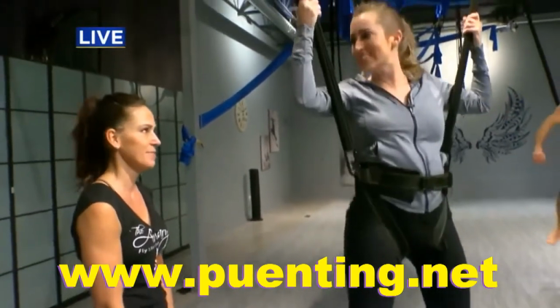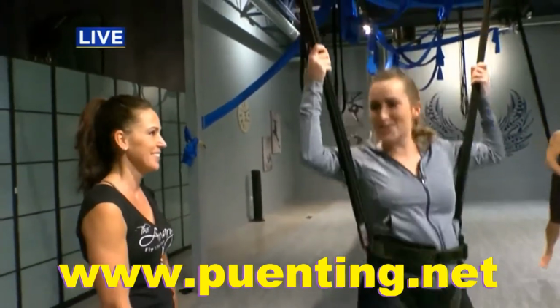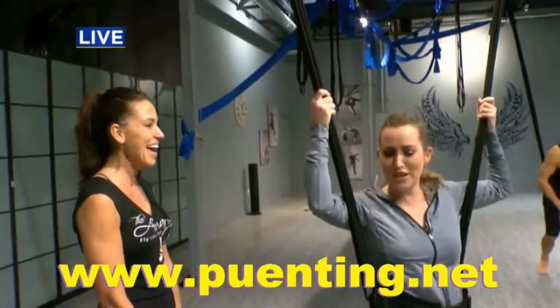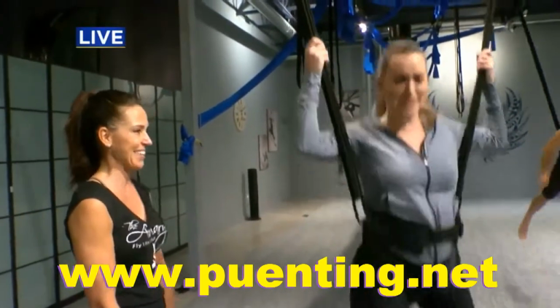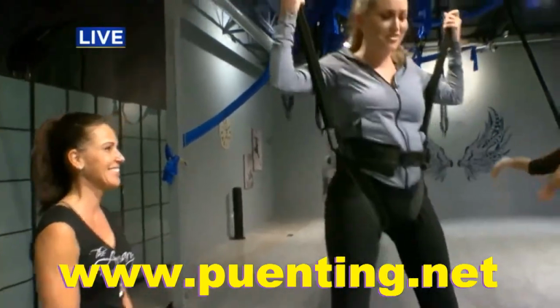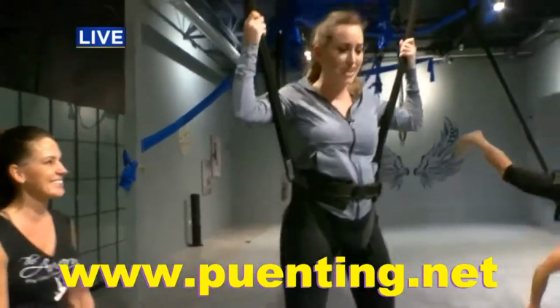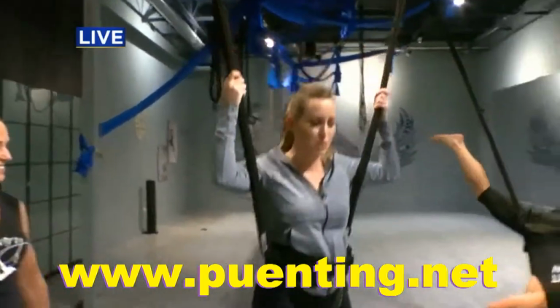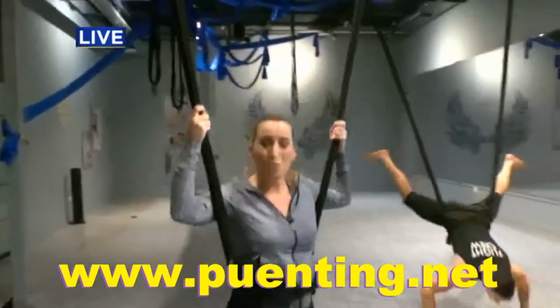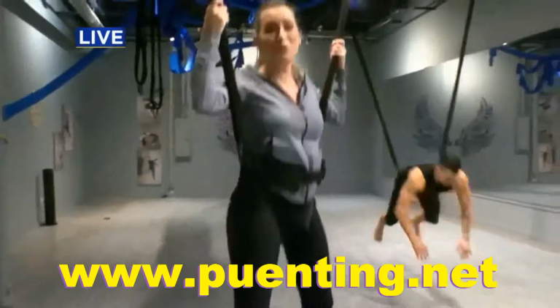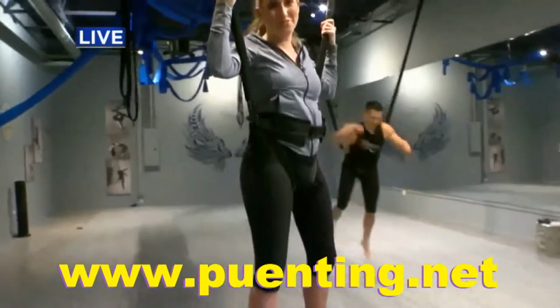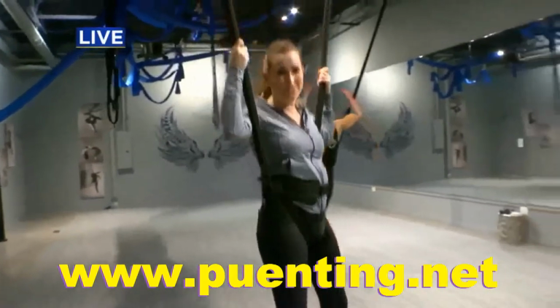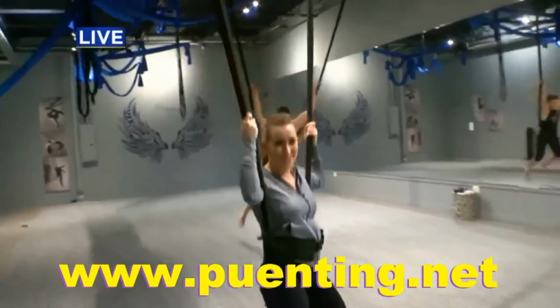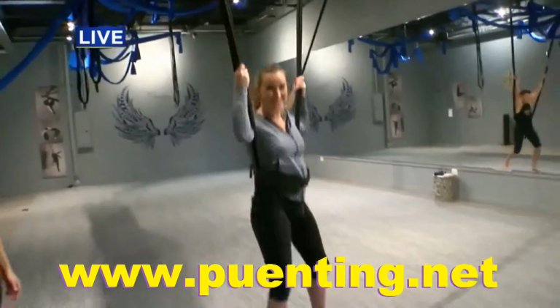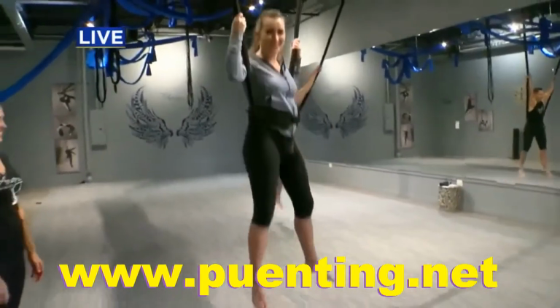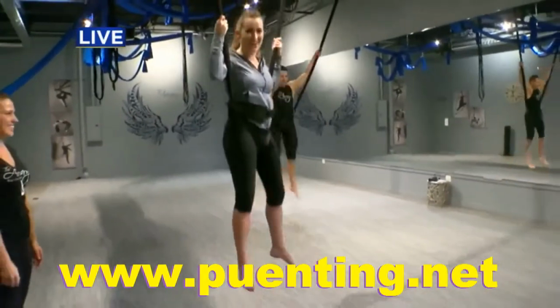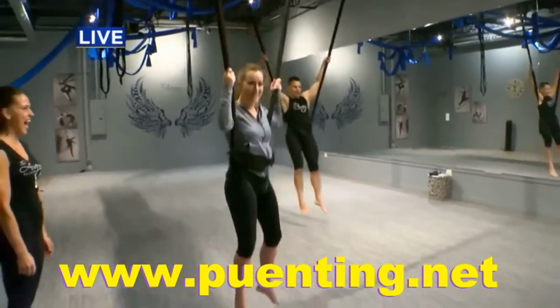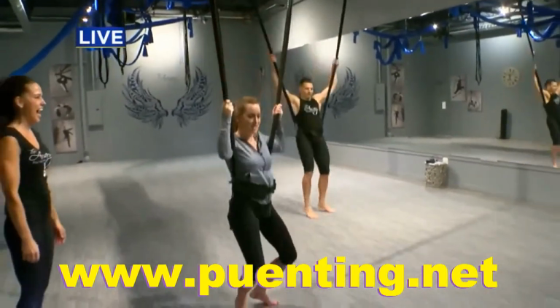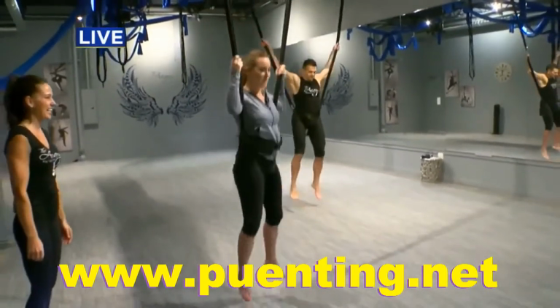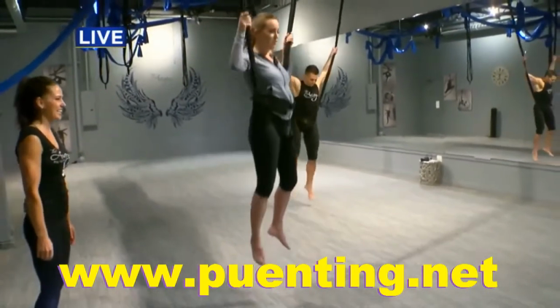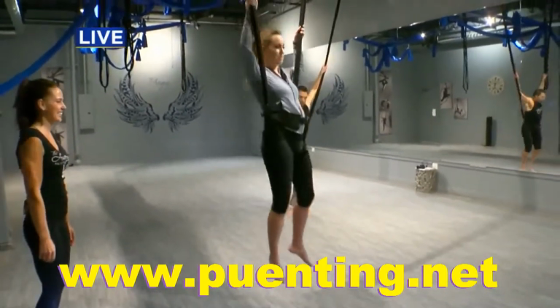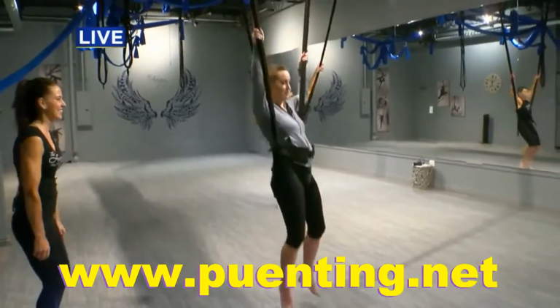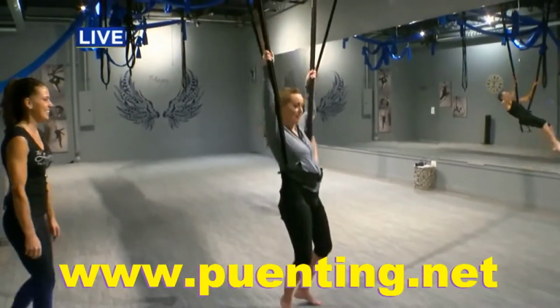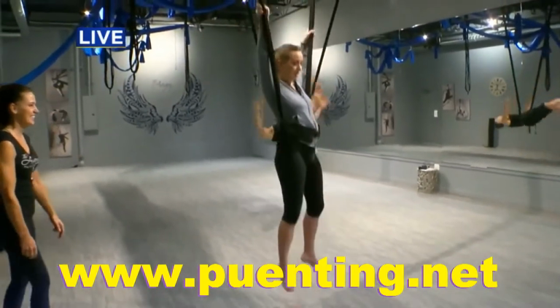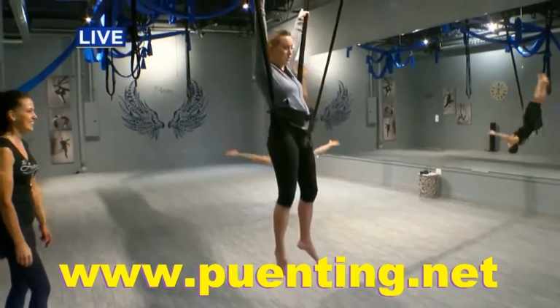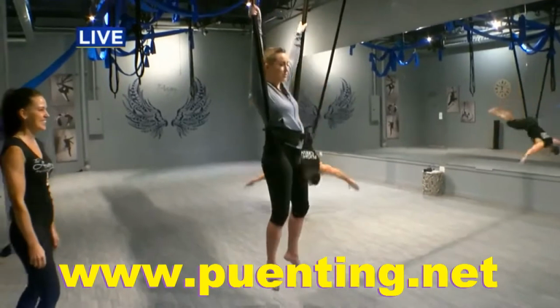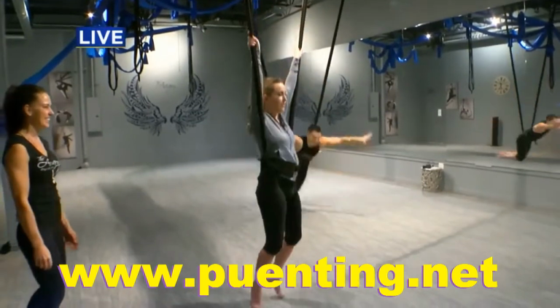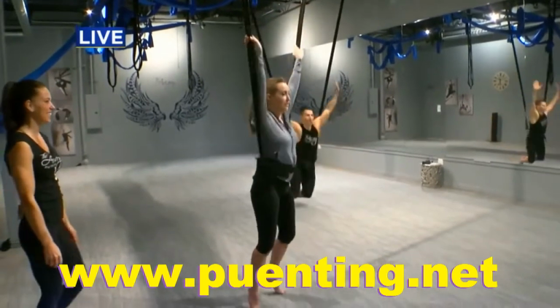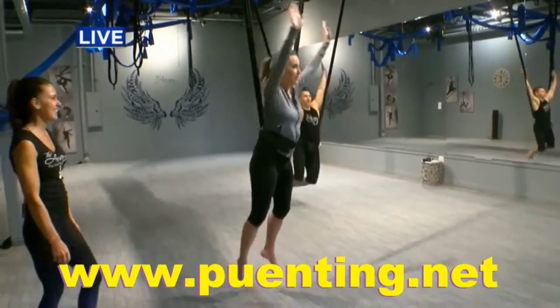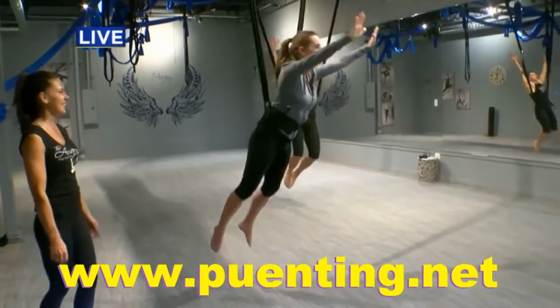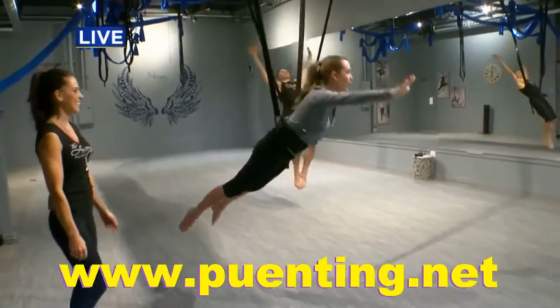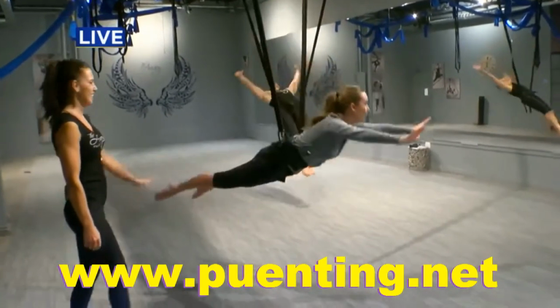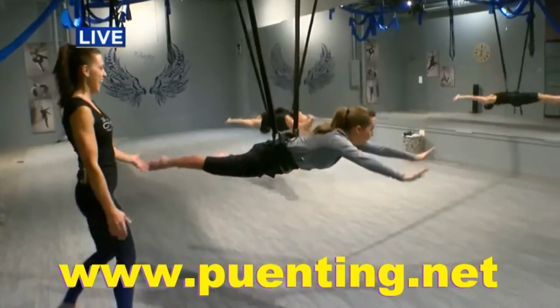Christine, thank you so much for letting me give this a try this morning. We're going to put all the information on WCCO.com slash links. Okay, I want to do Mission Impossible again. Did you like the music before? Very nice. Very nice.